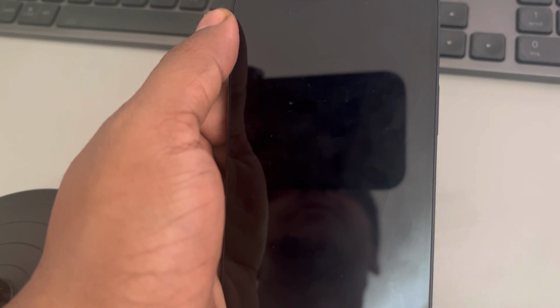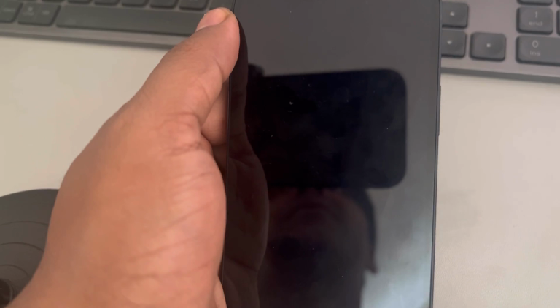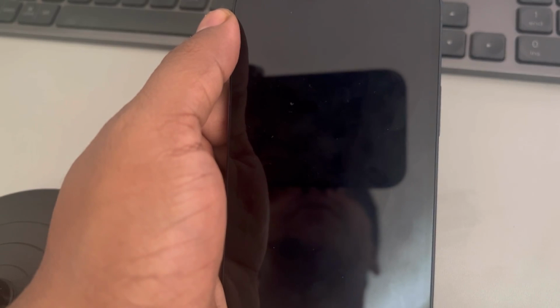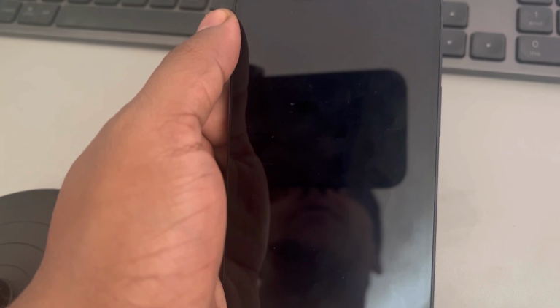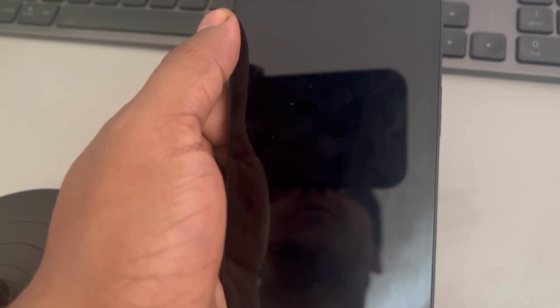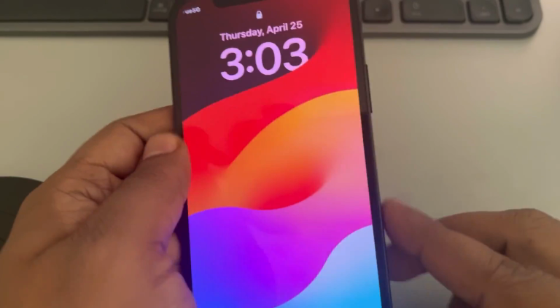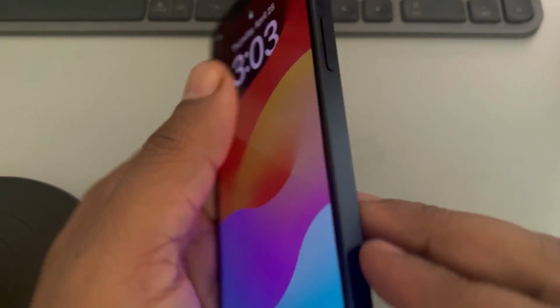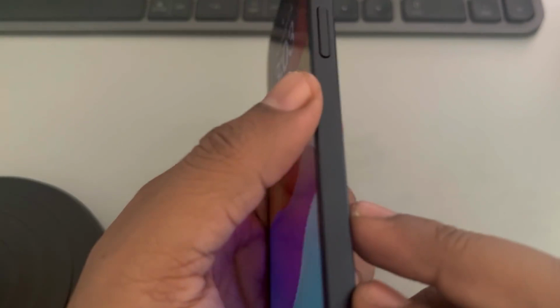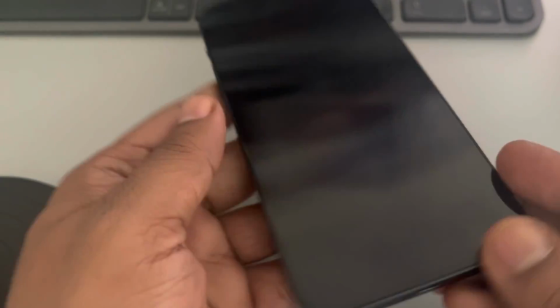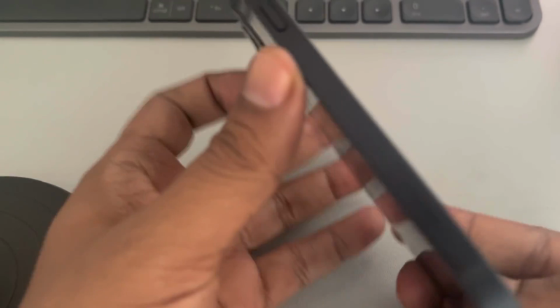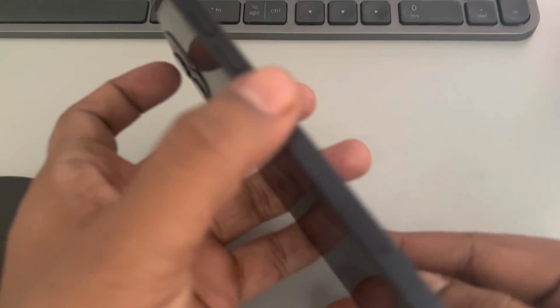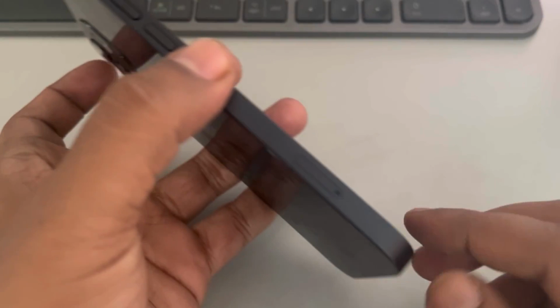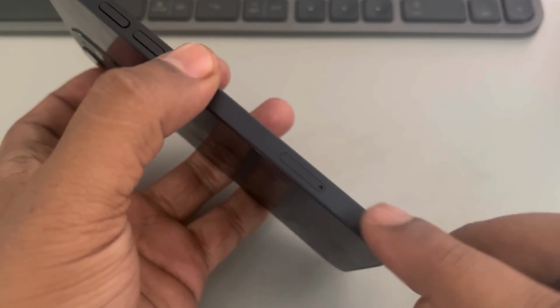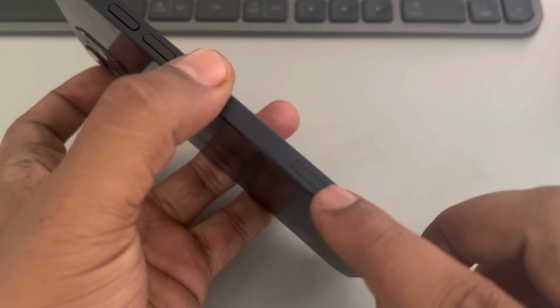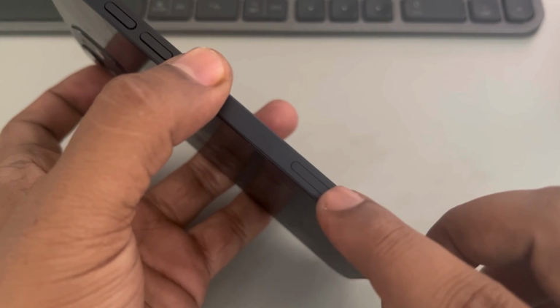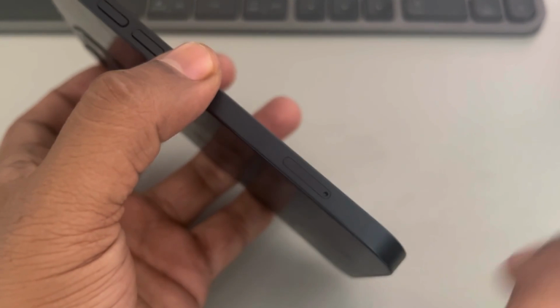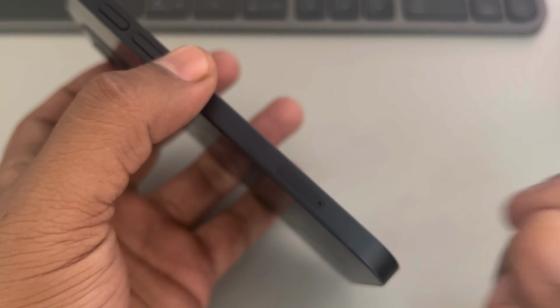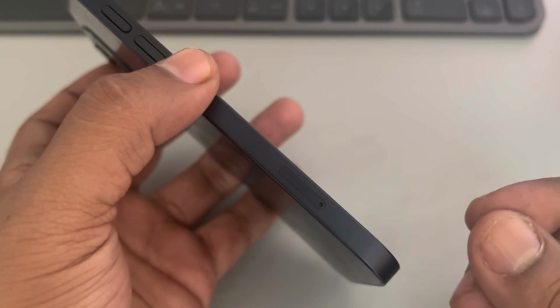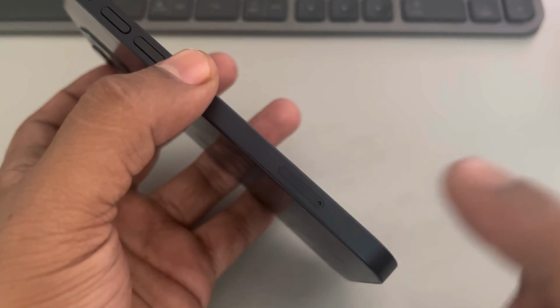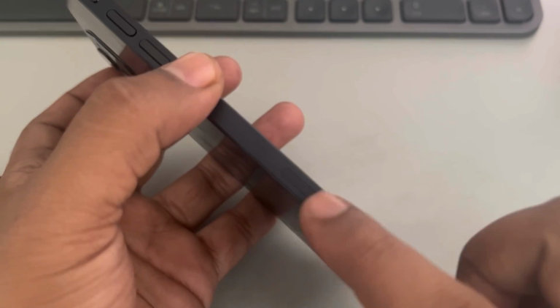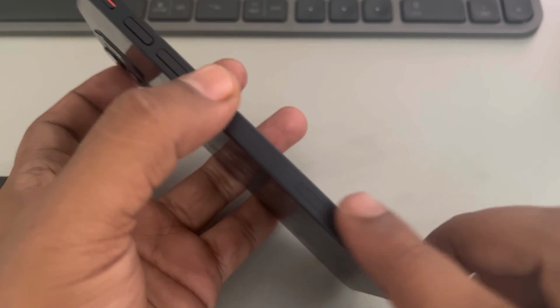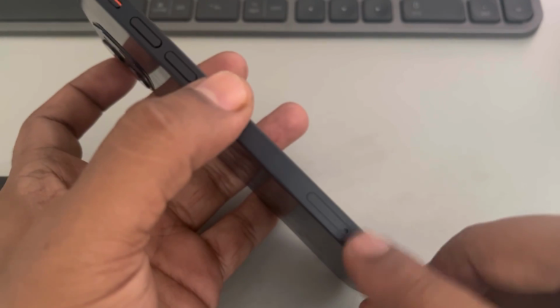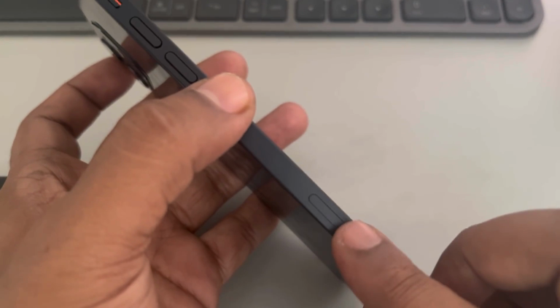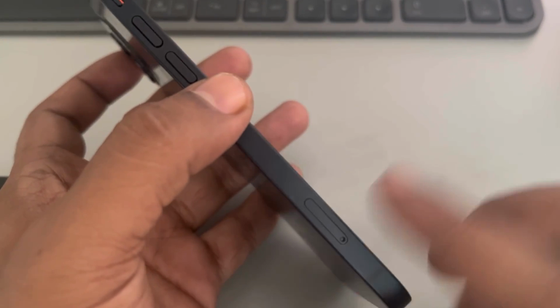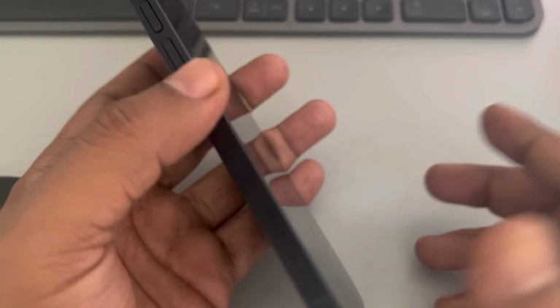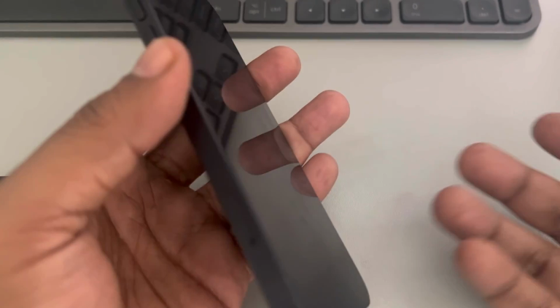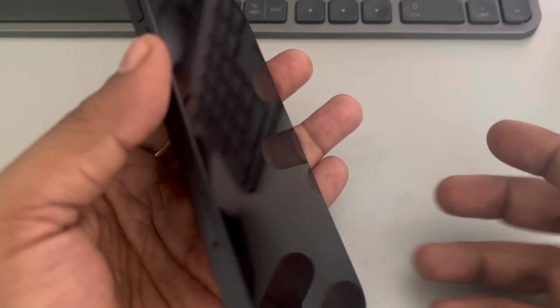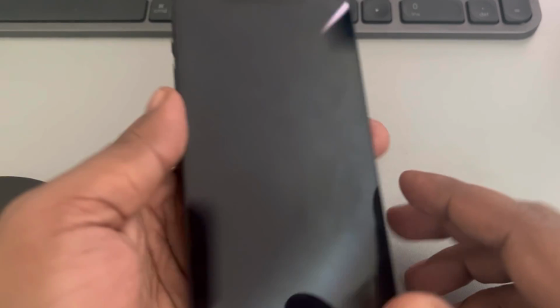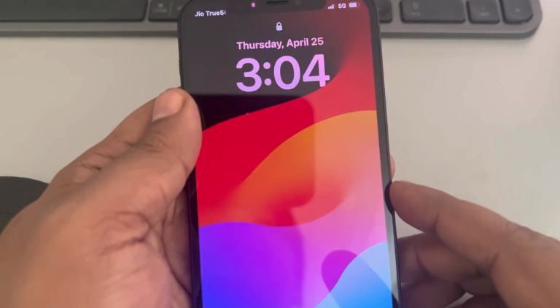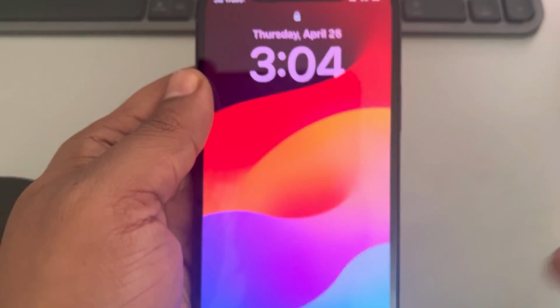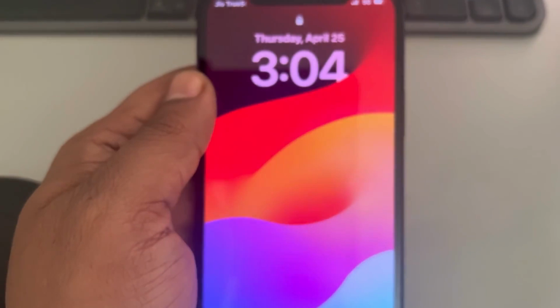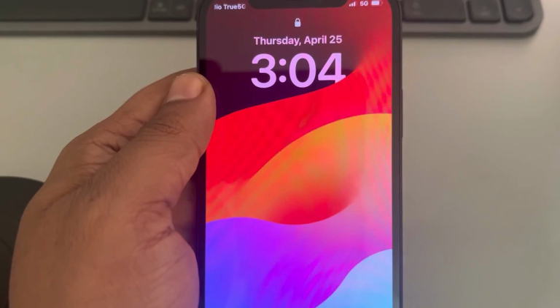If this is also not working, try removing the SIM card, wait a few seconds, and then reinsert the SIM card once again. See whether that resolves the issue.